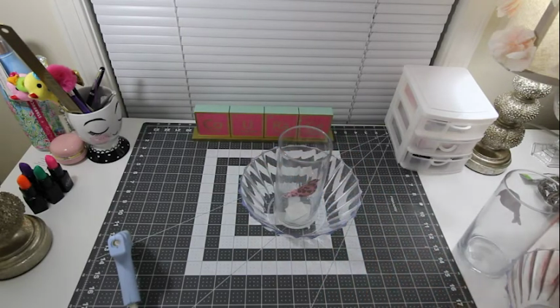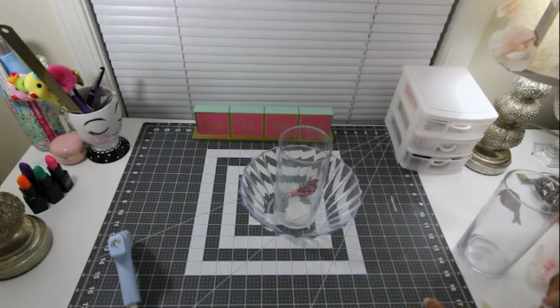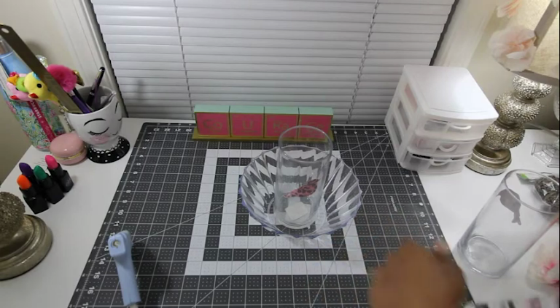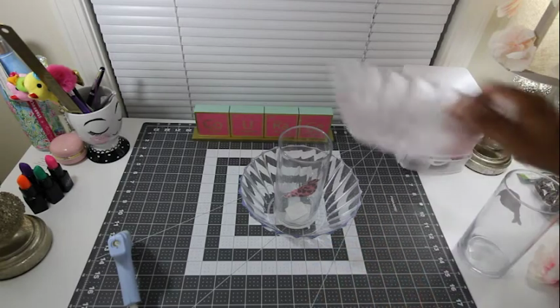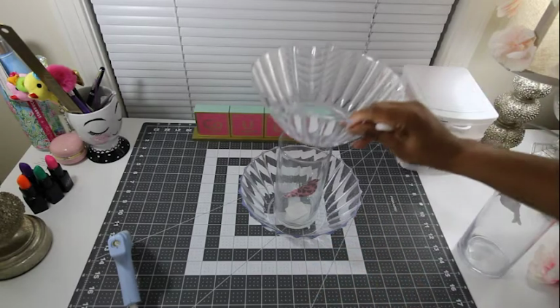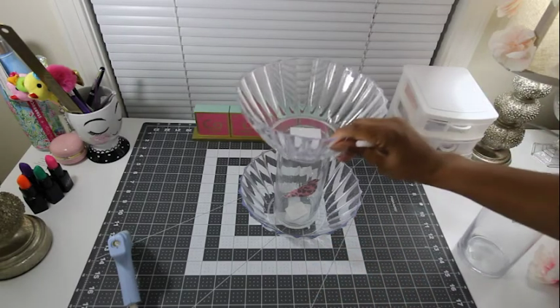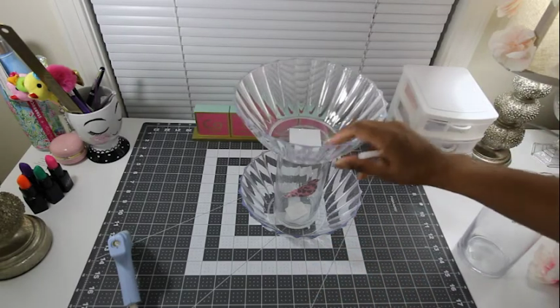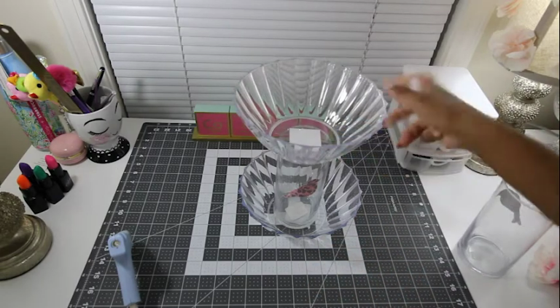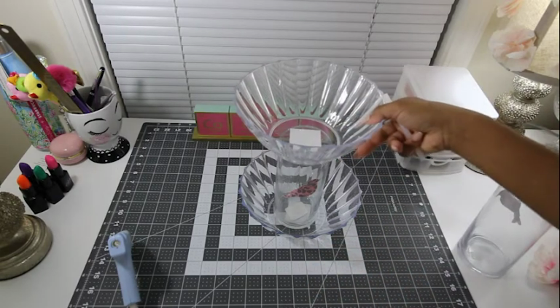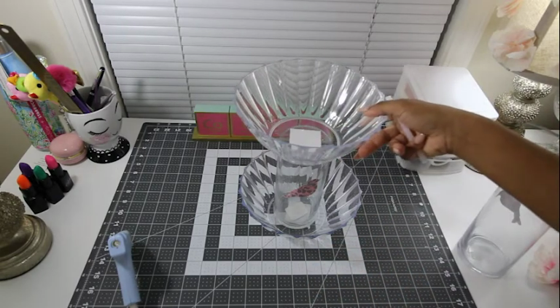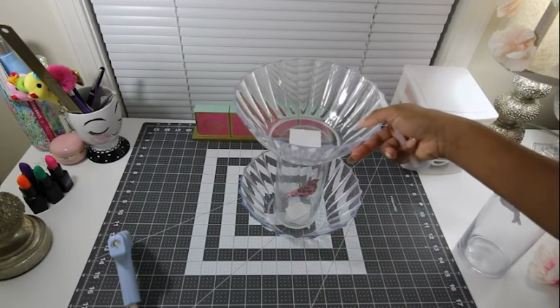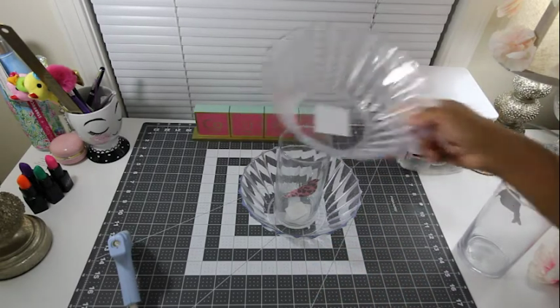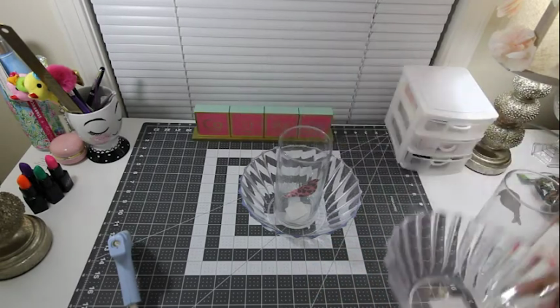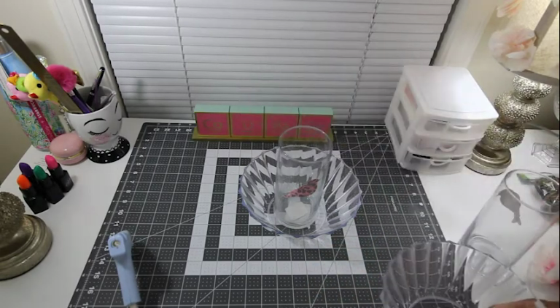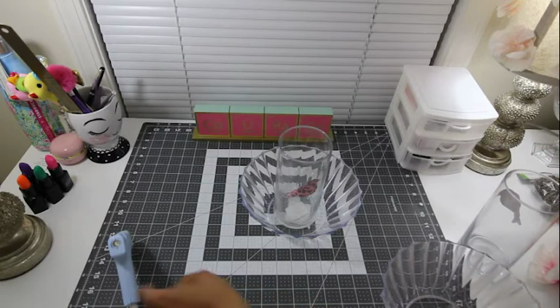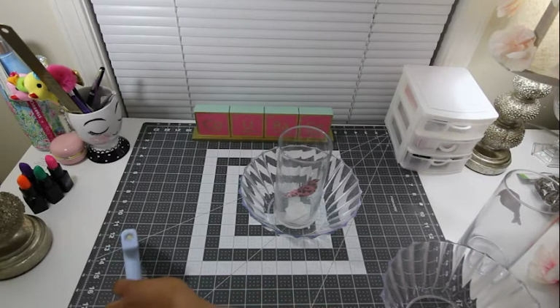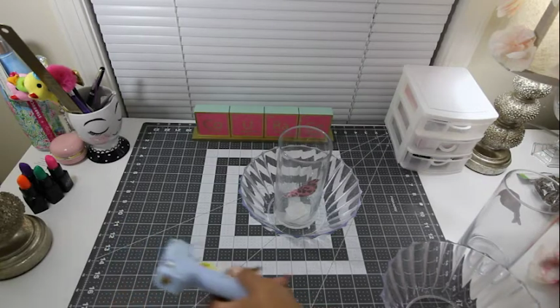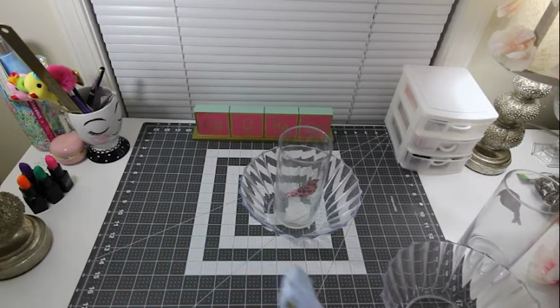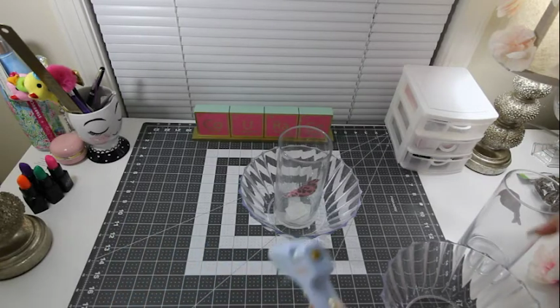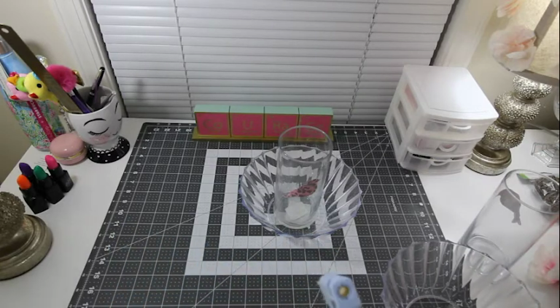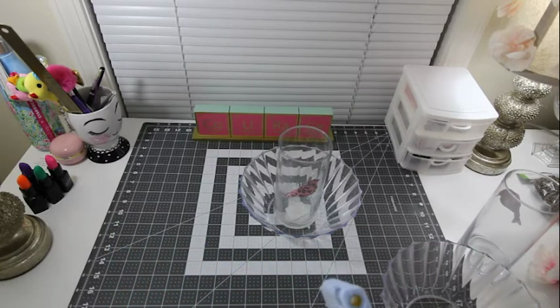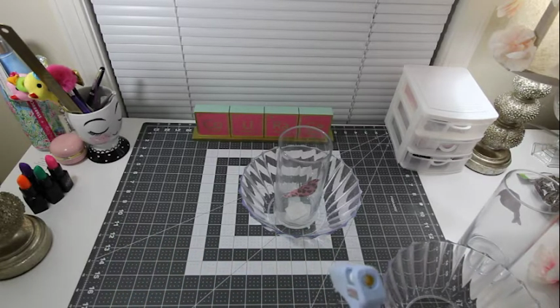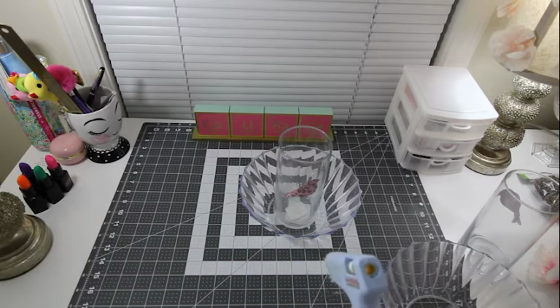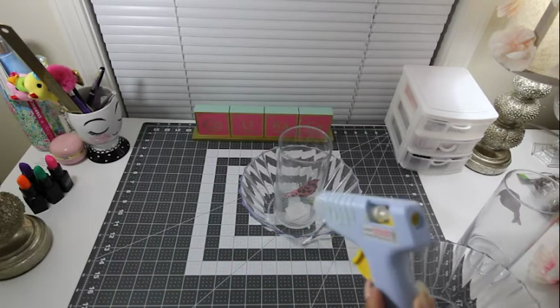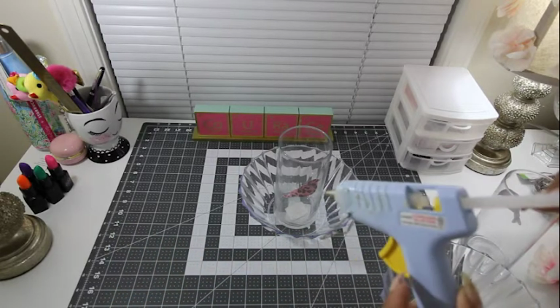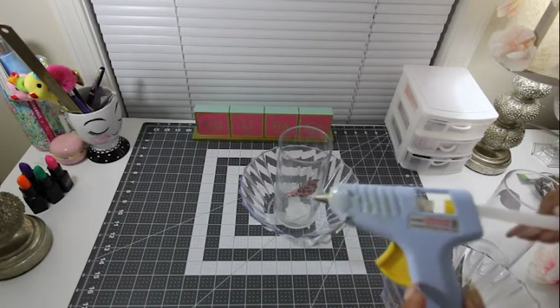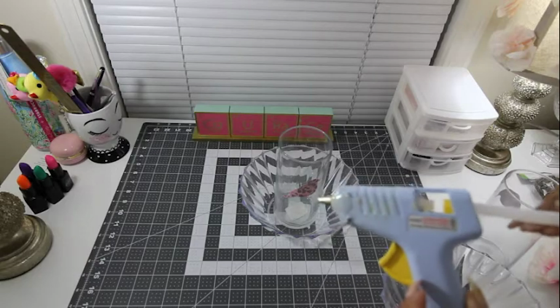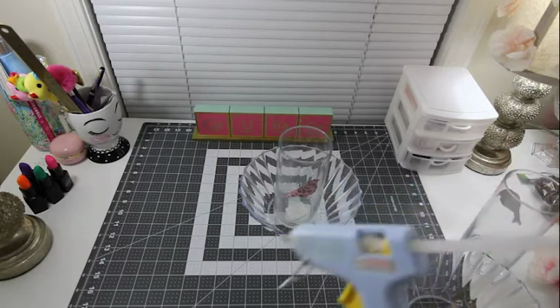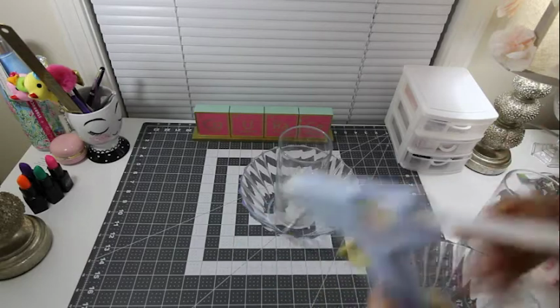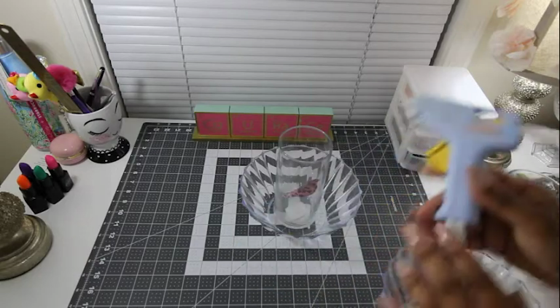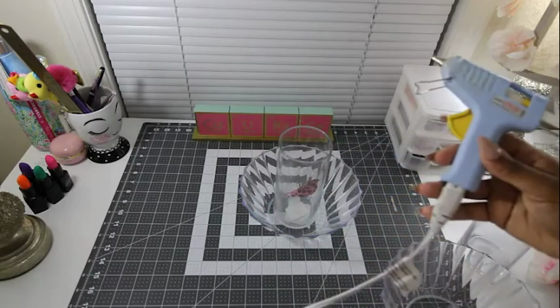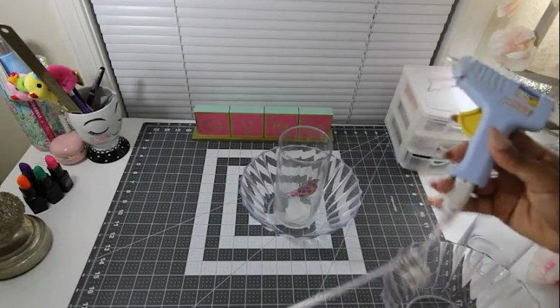I love this because in one of my guest bathrooms I don't have a large amount of cabinet space. So it's easier just to display it kind of off to the side so my guests can find any toiletries that they might need.